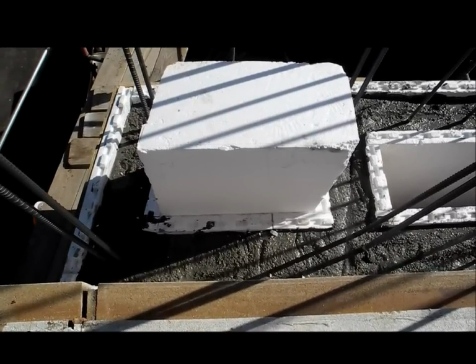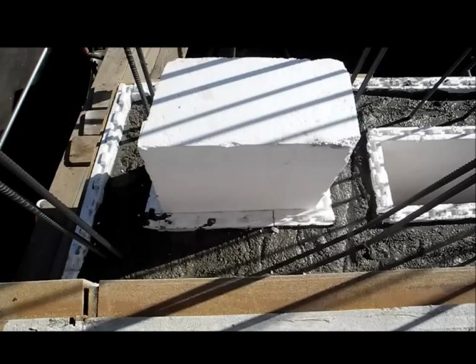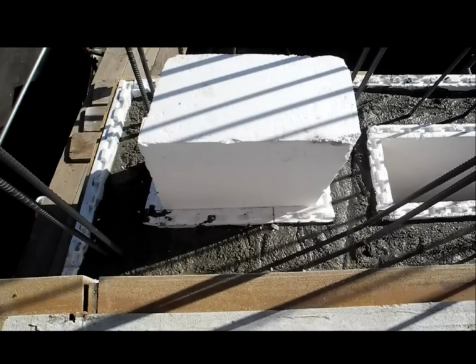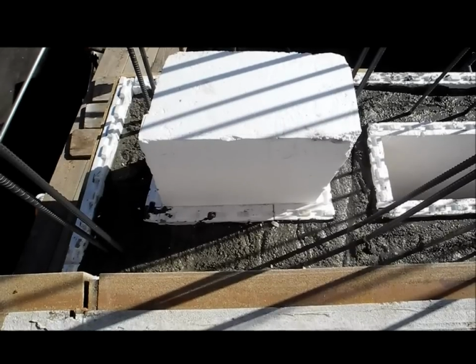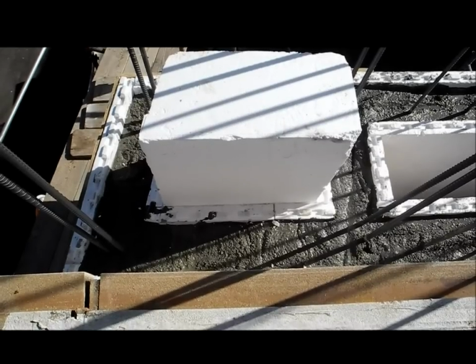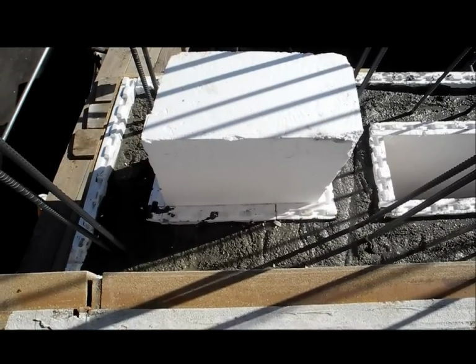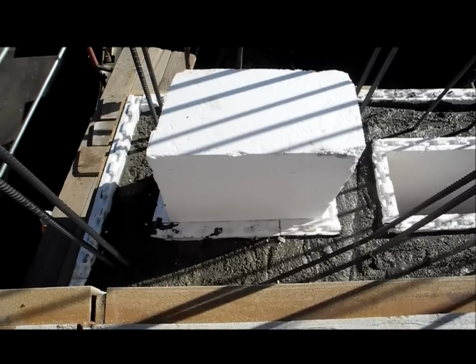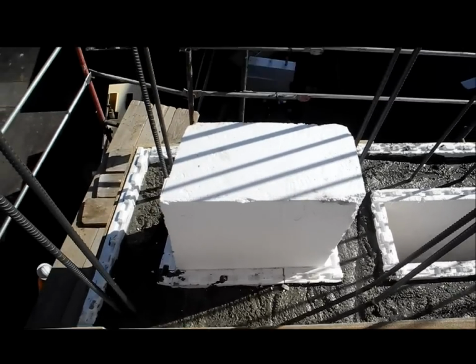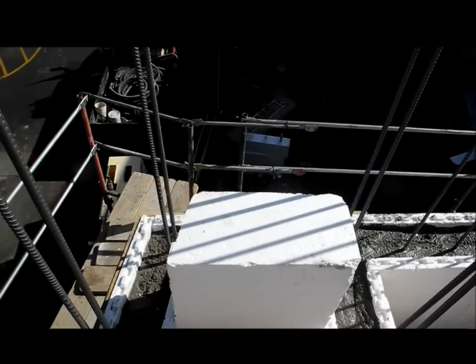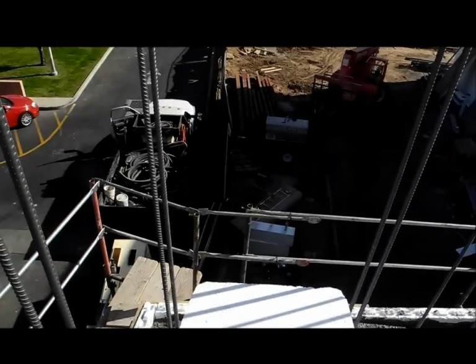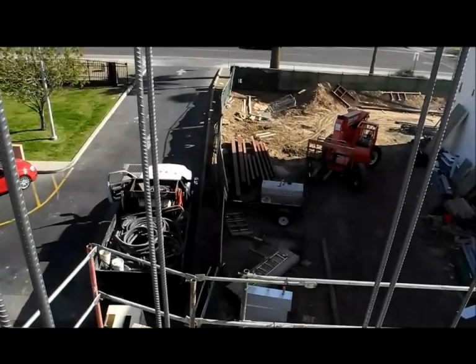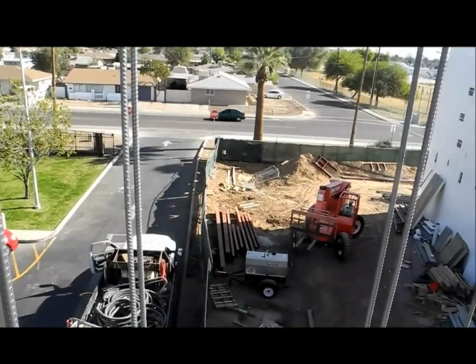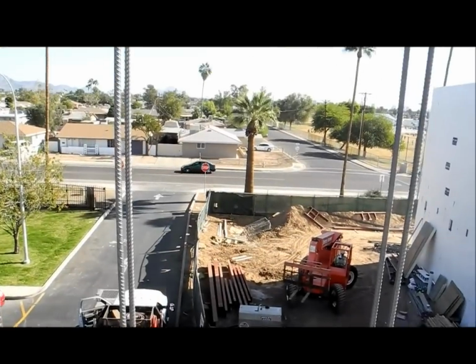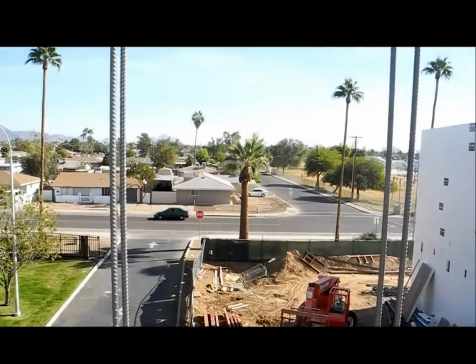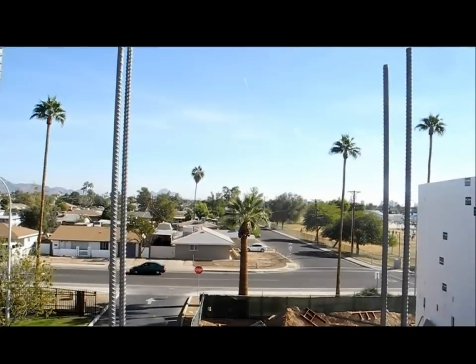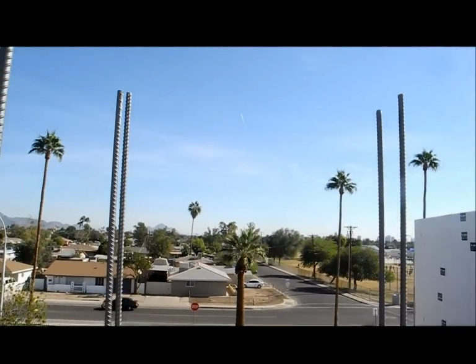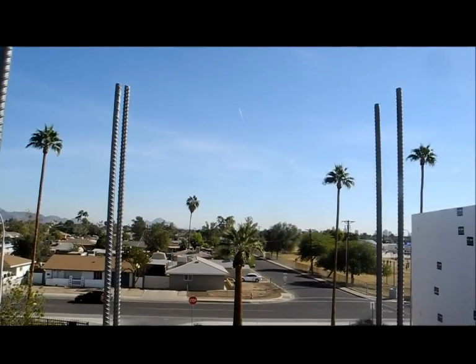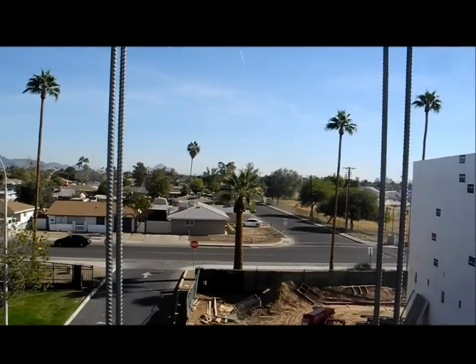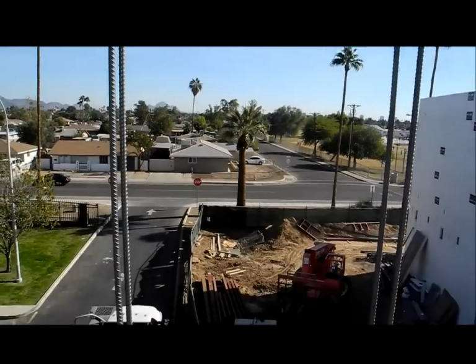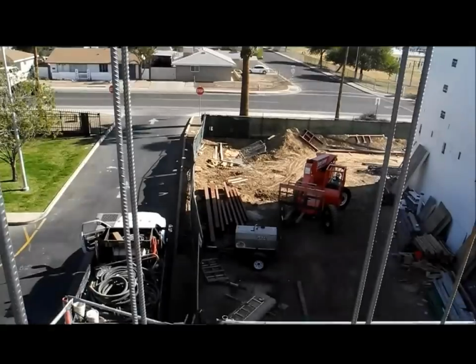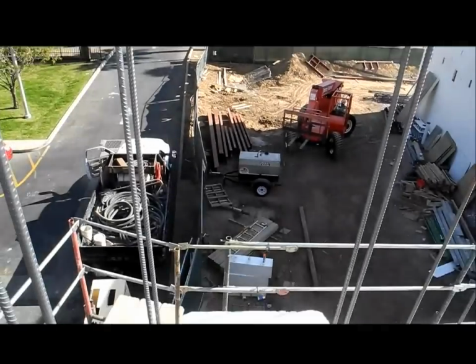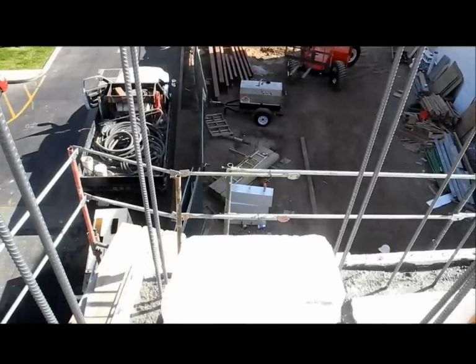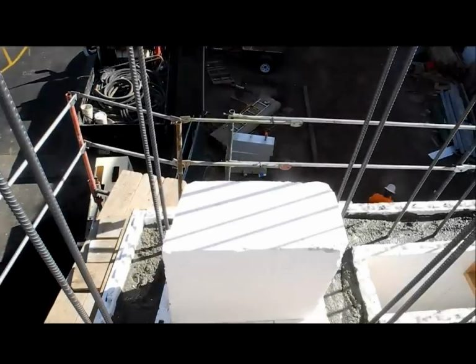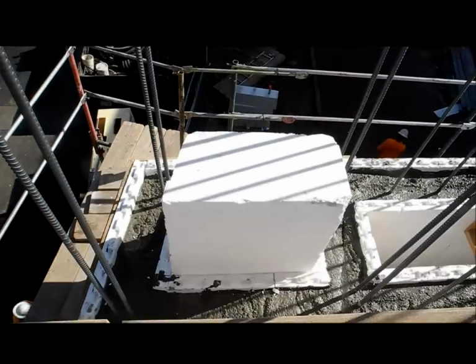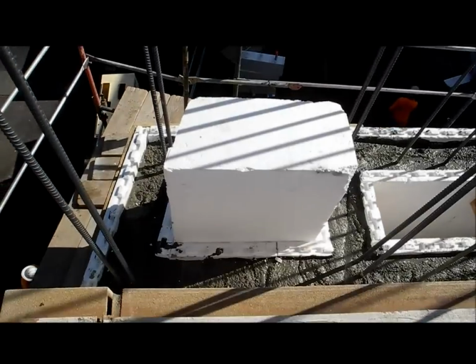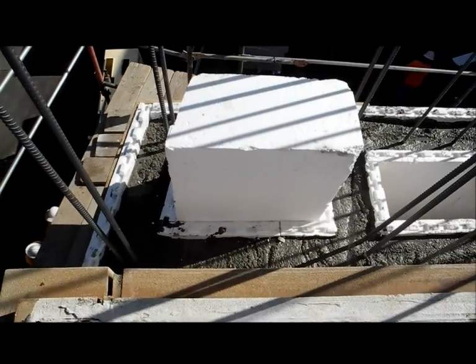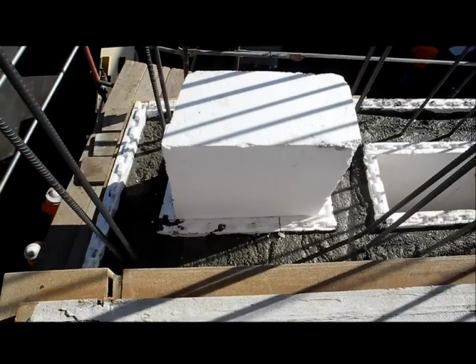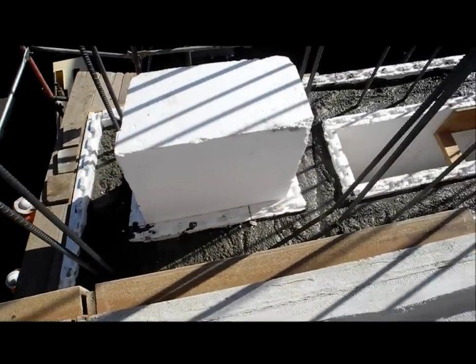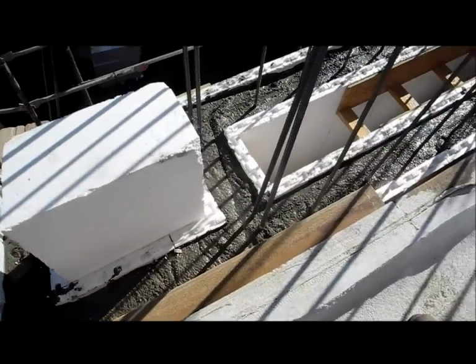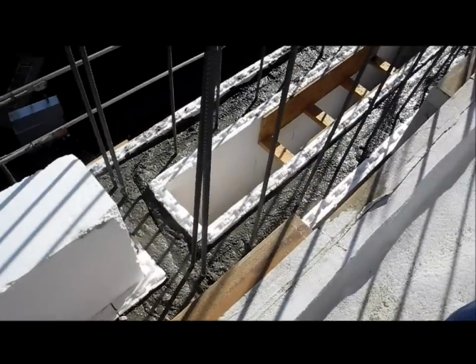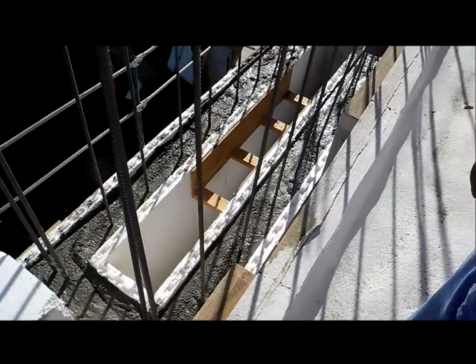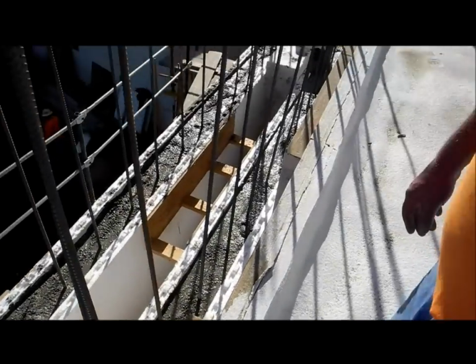We're approximately 22 feet now, we're going up to 30 feet — just an innovative thing that we came up with that helps us build pillars.